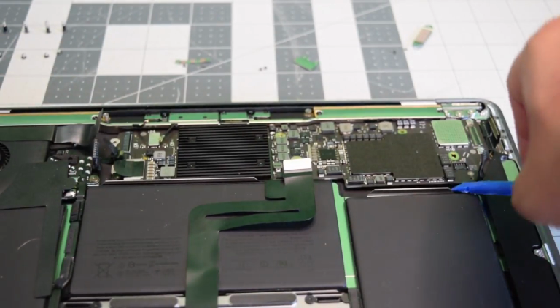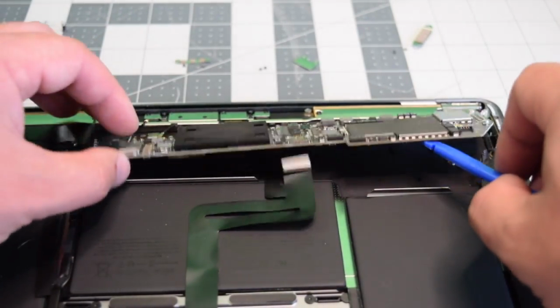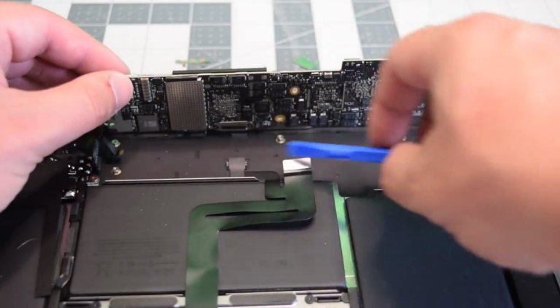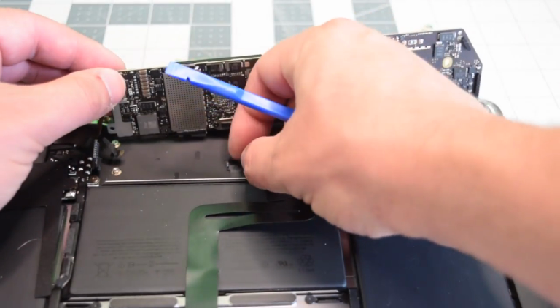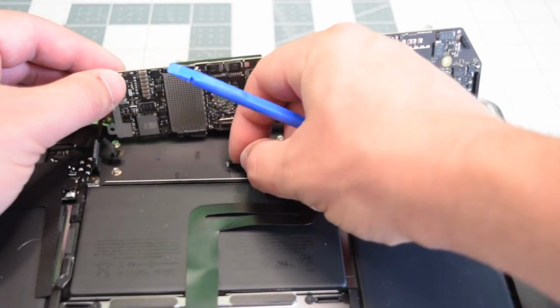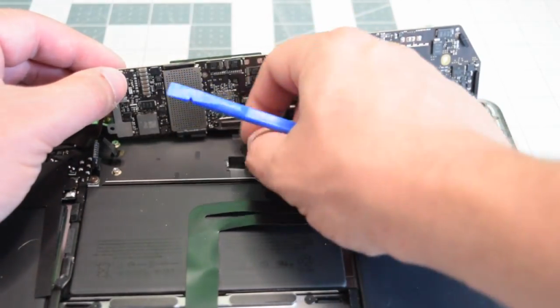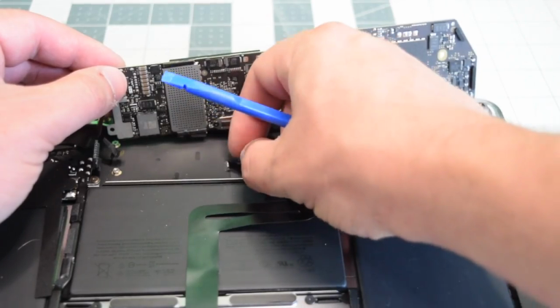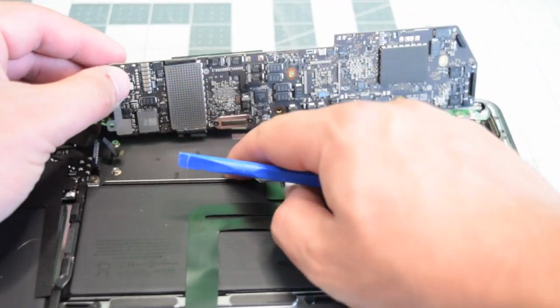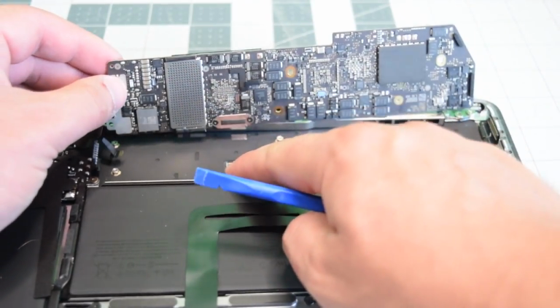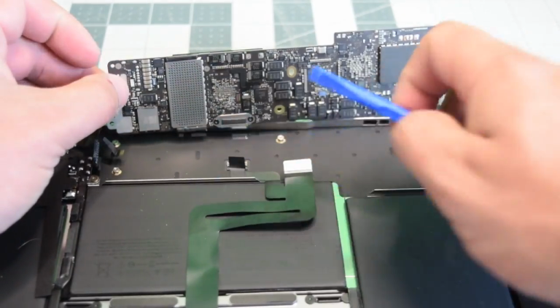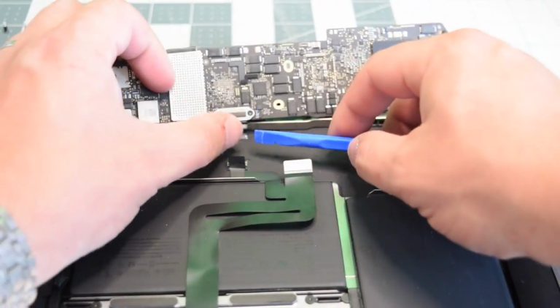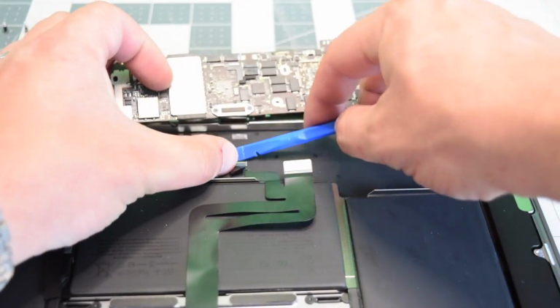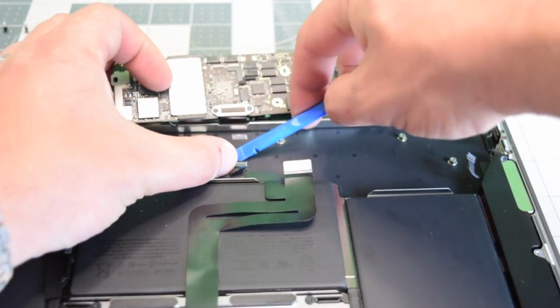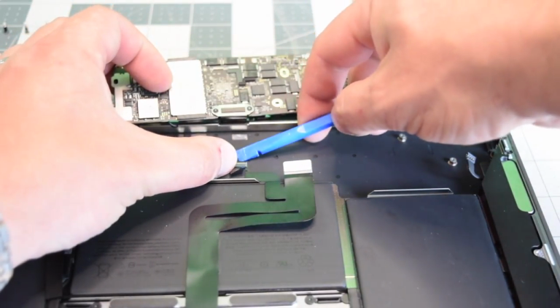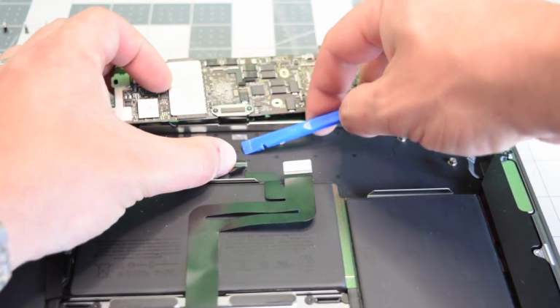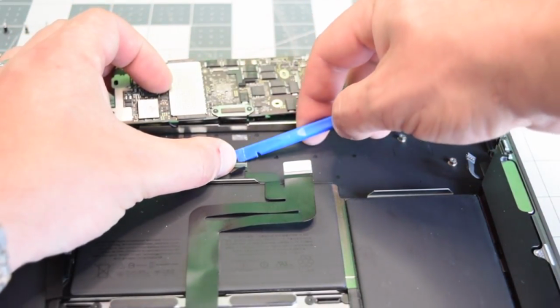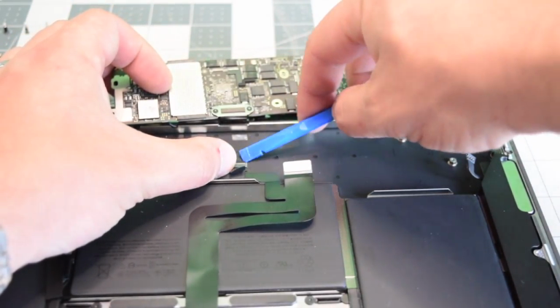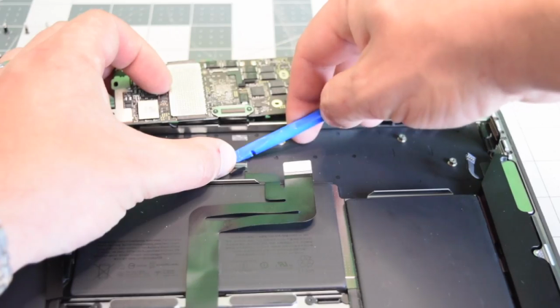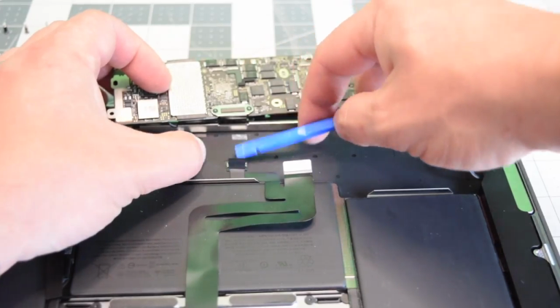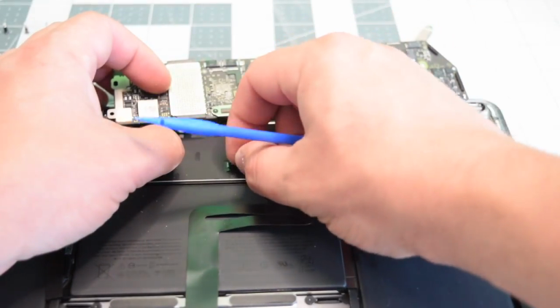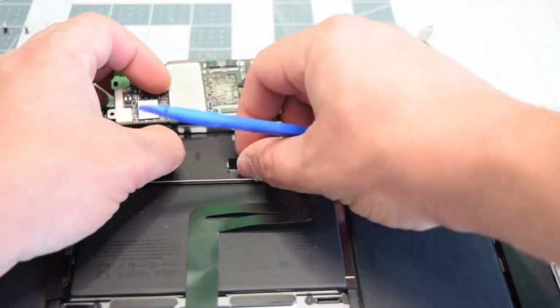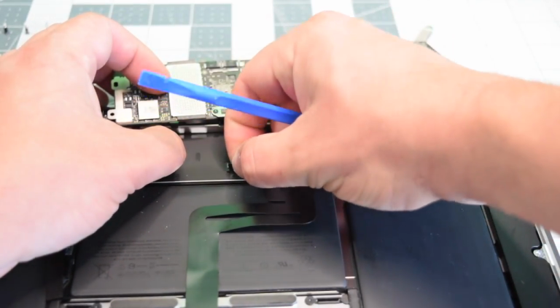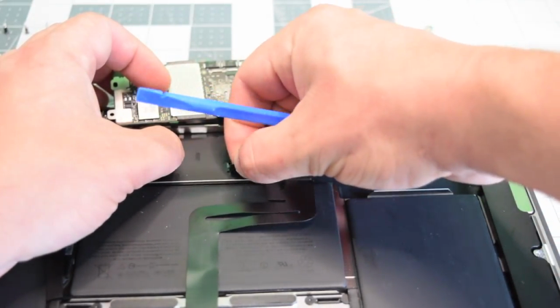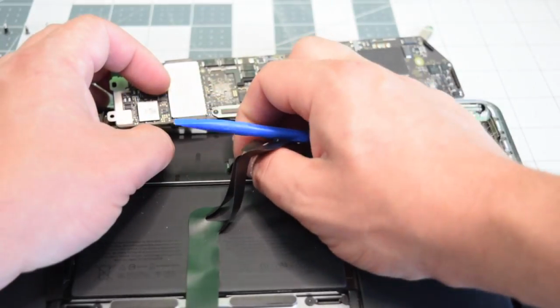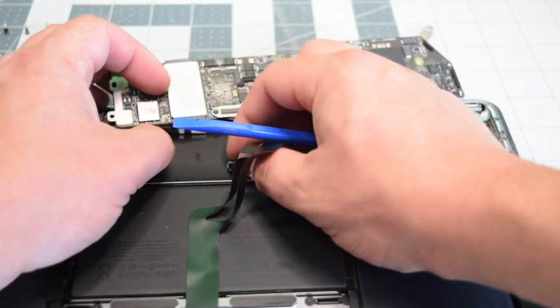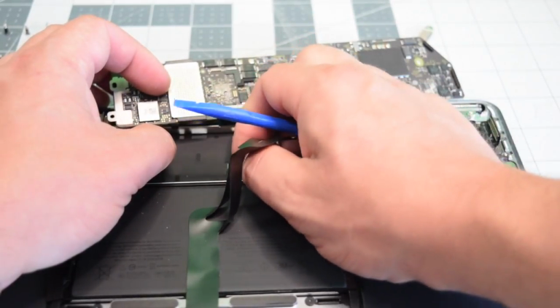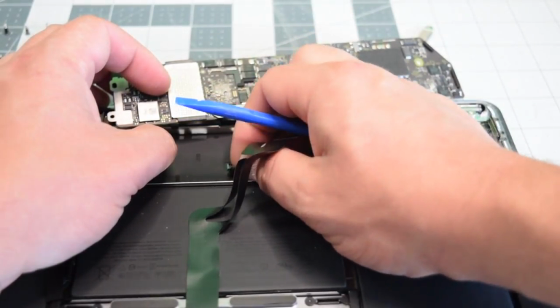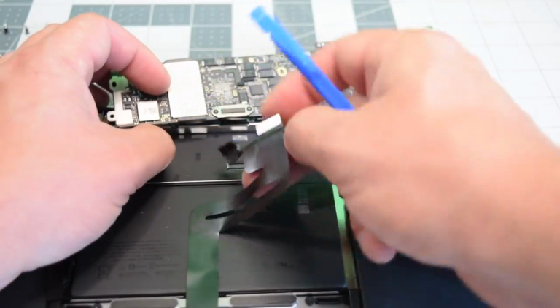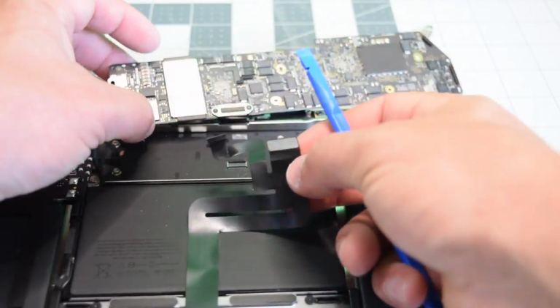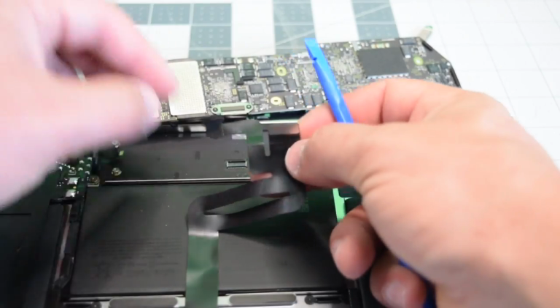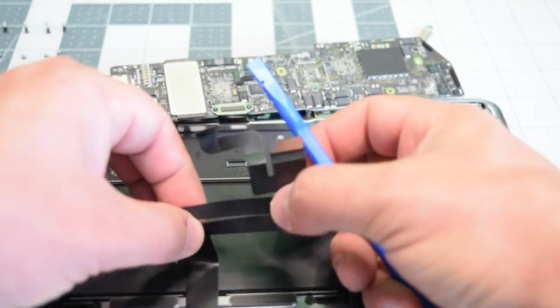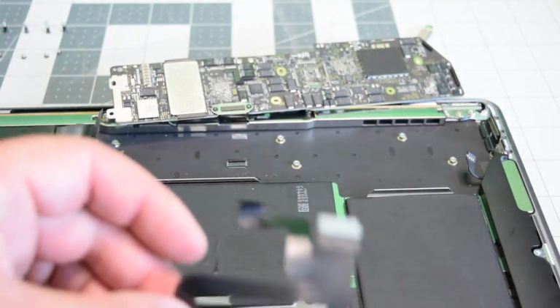Now we can go ahead and lift up the board. There's the trackpad connection — lift up that little lever and go ahead and disconnect the trackpad cable. It's still glued on, so you might have to work it out of the board.